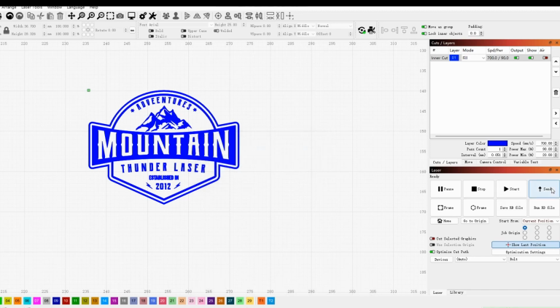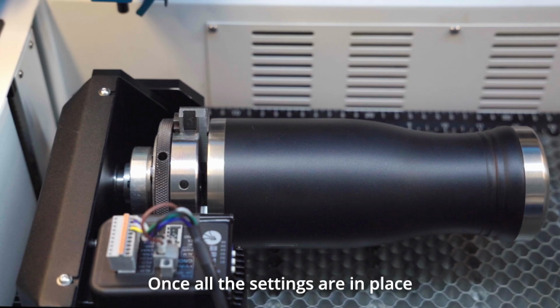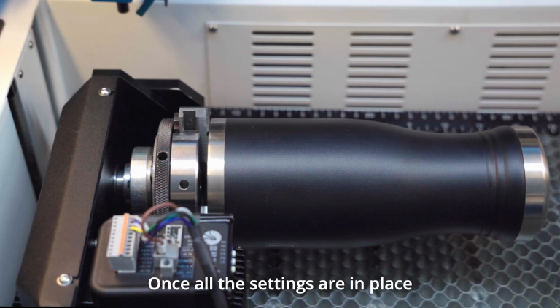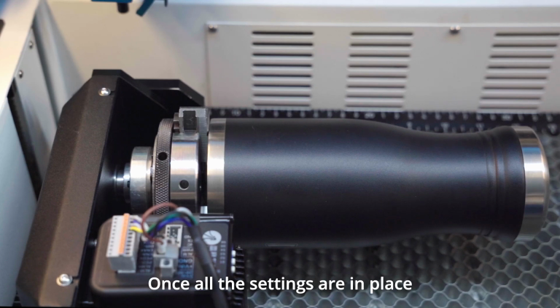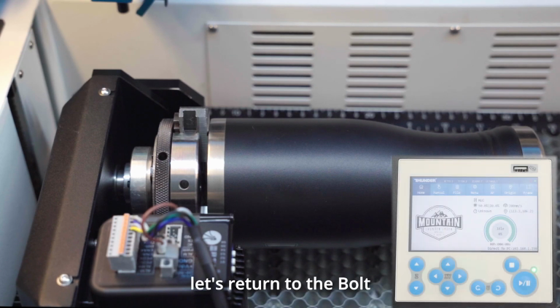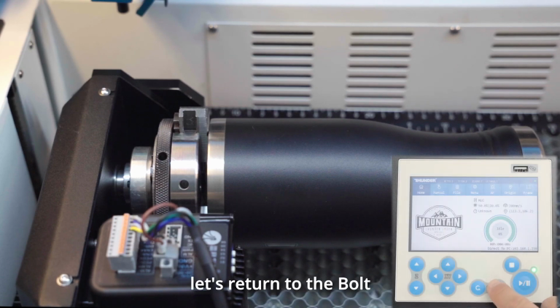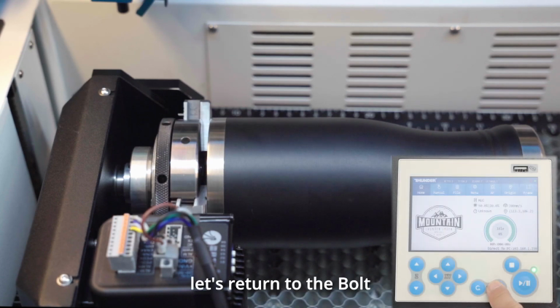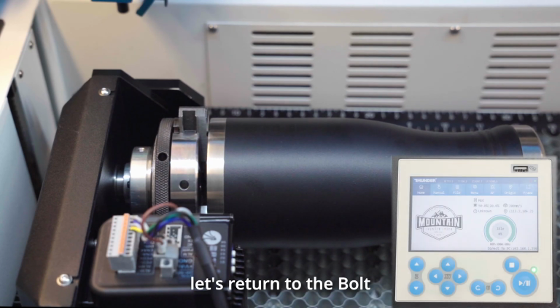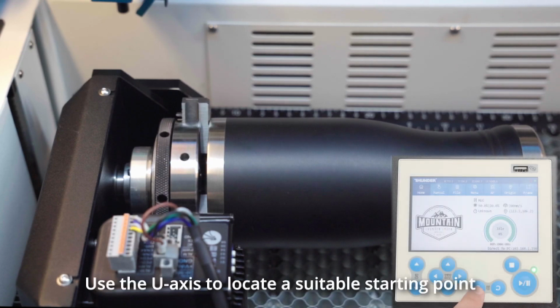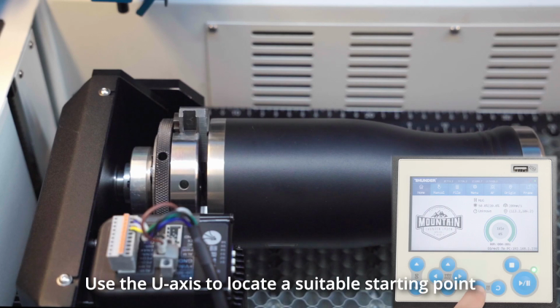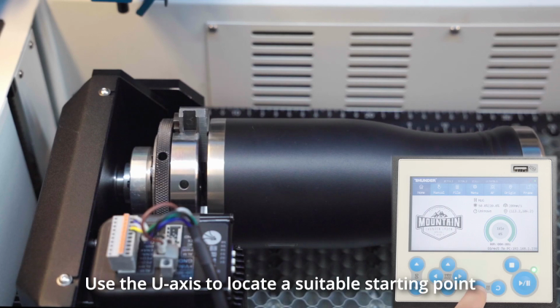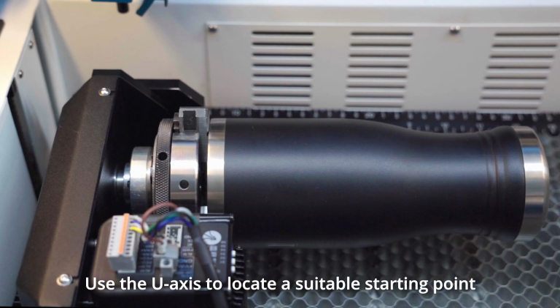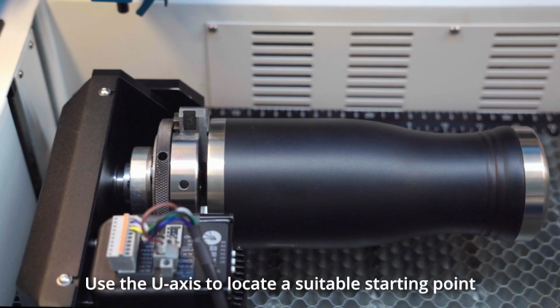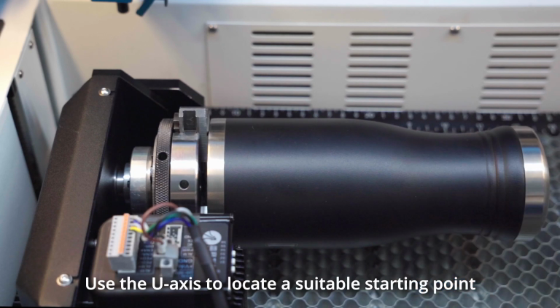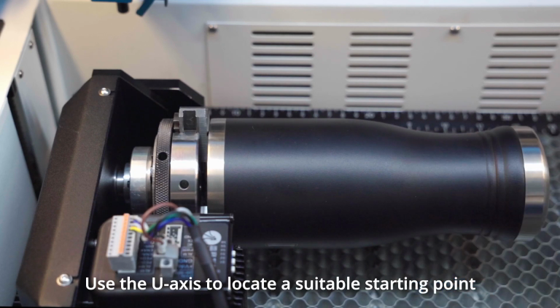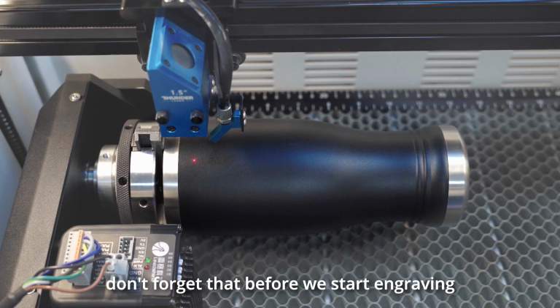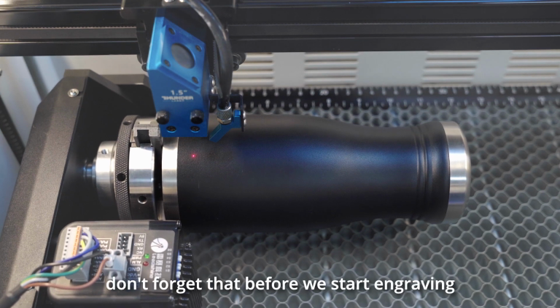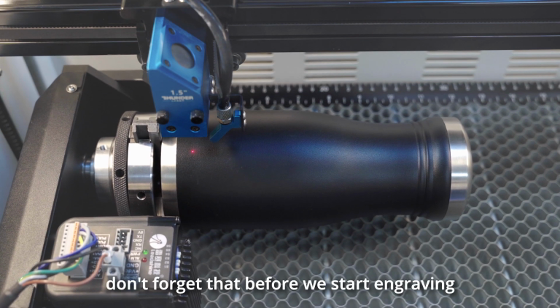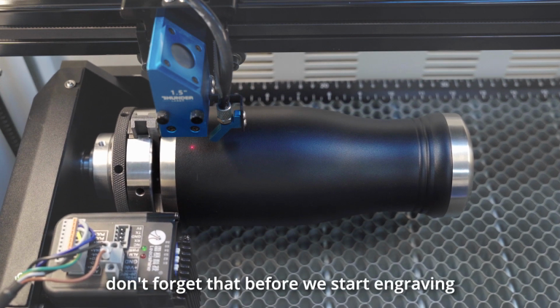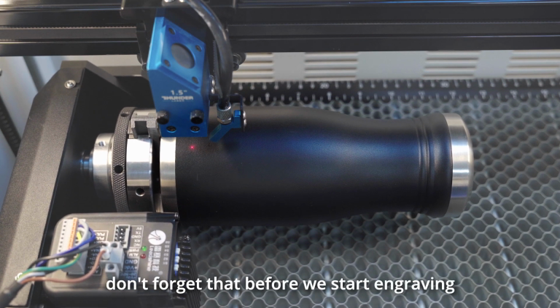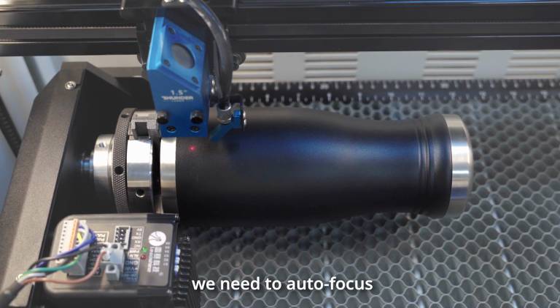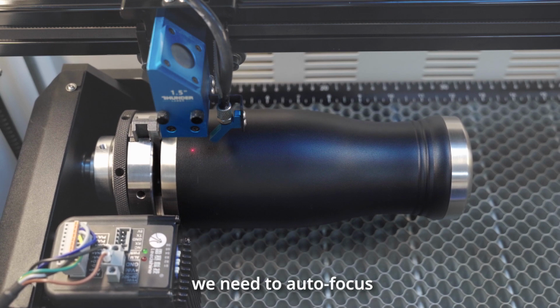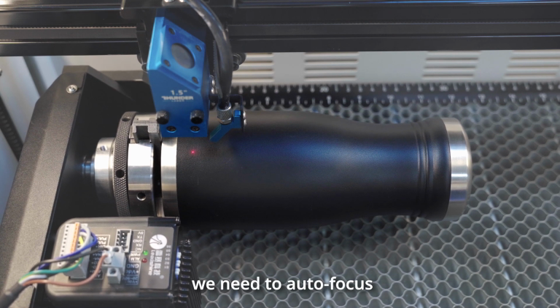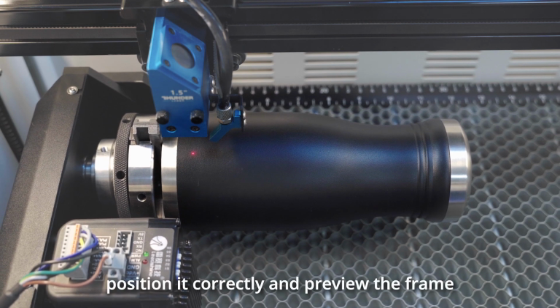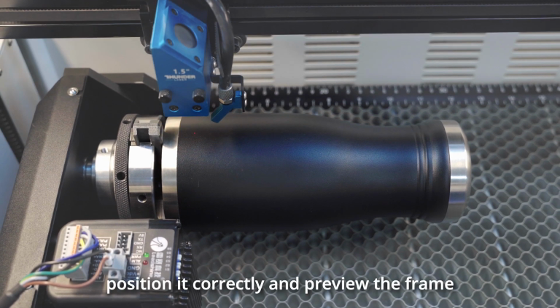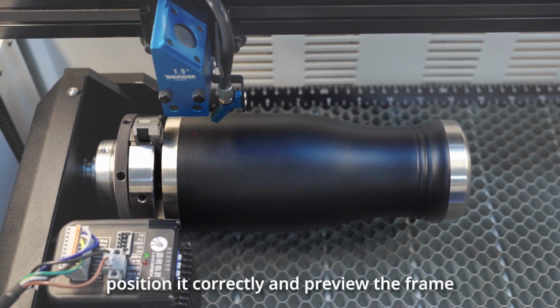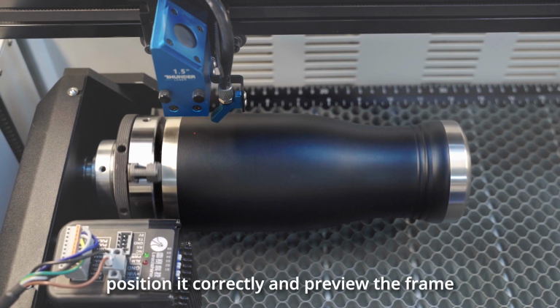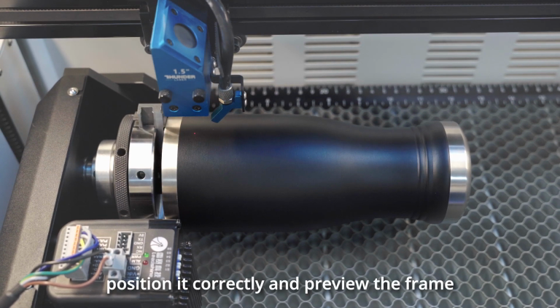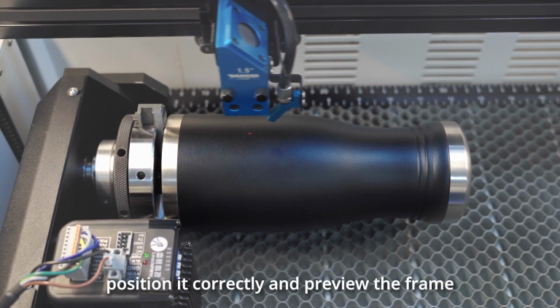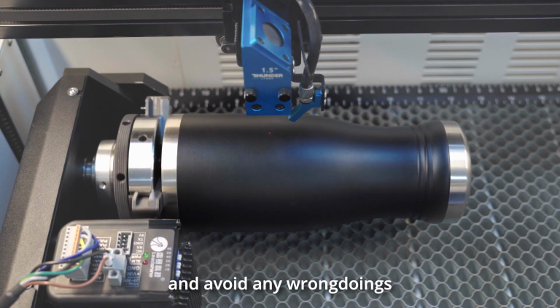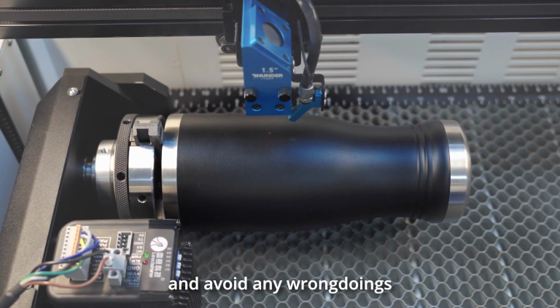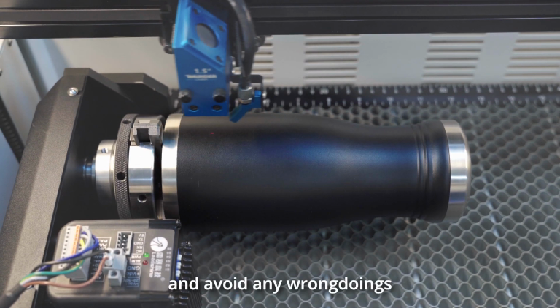Once all the settings are in place, let's return to the bolt. Use the U-axis to locate a suitable starting point. Before we start engraving, we need to auto-focus, position it correctly and preview the frame, and avoid any errors.